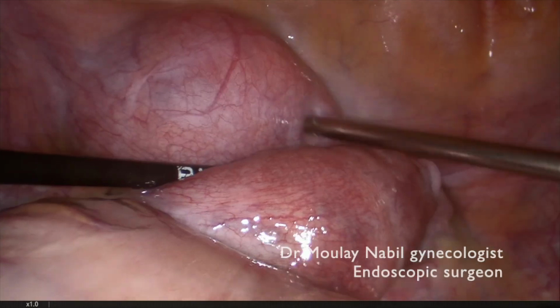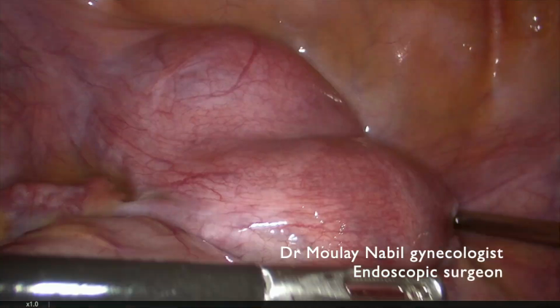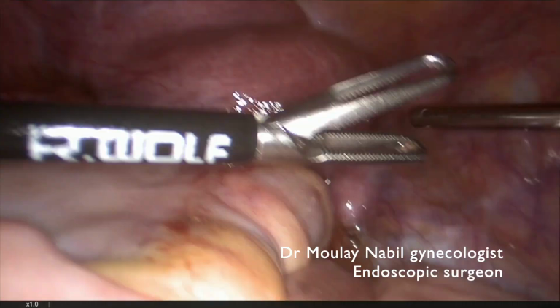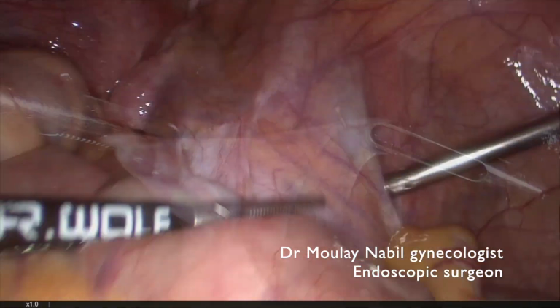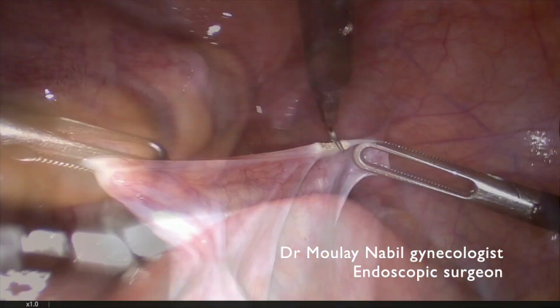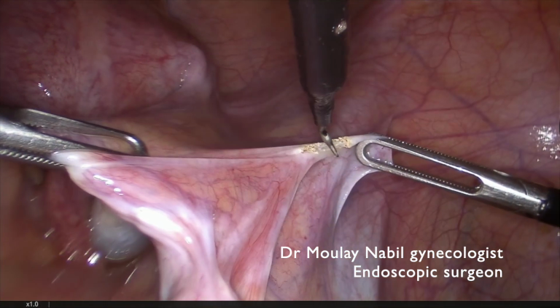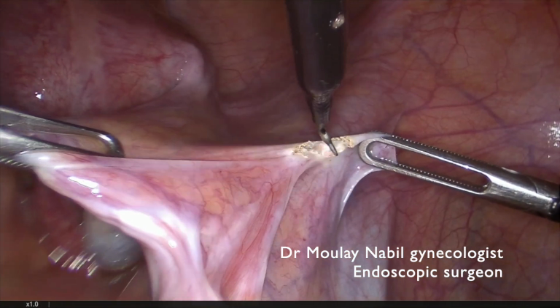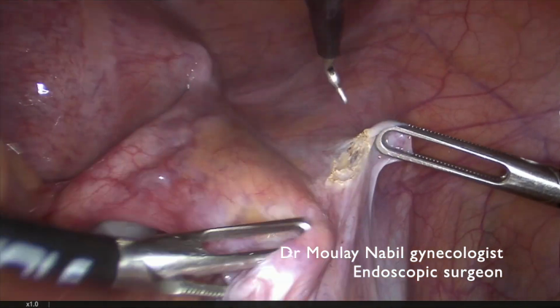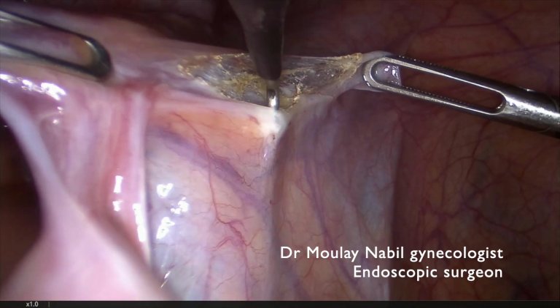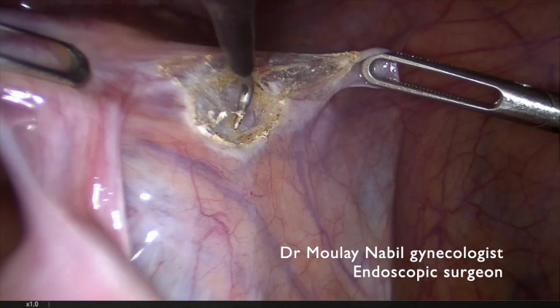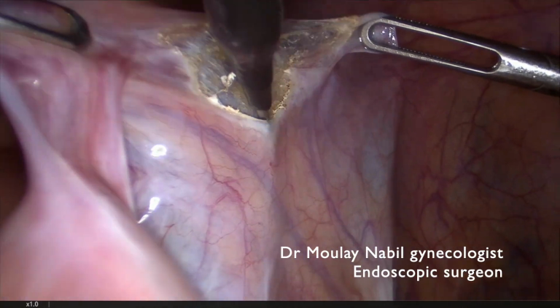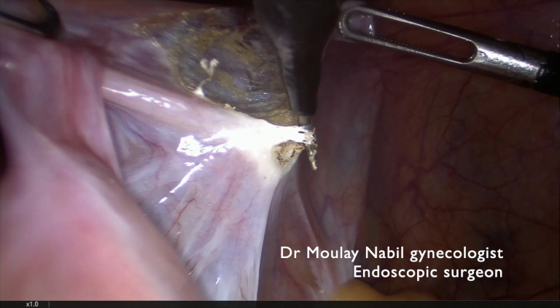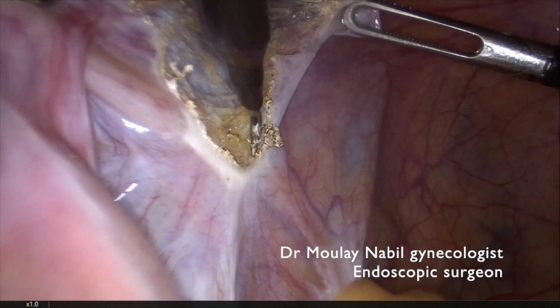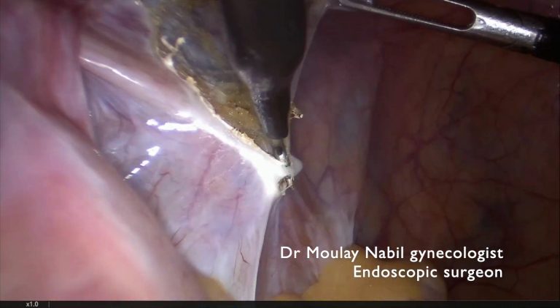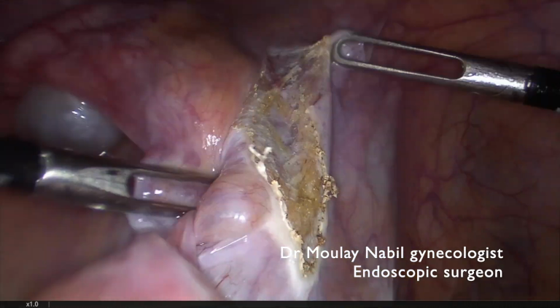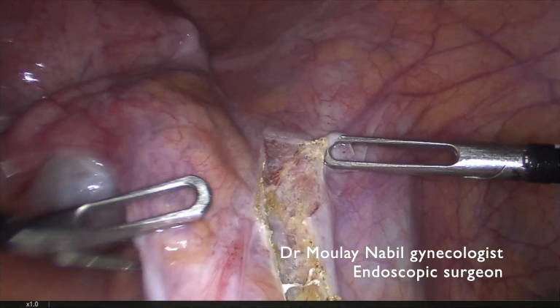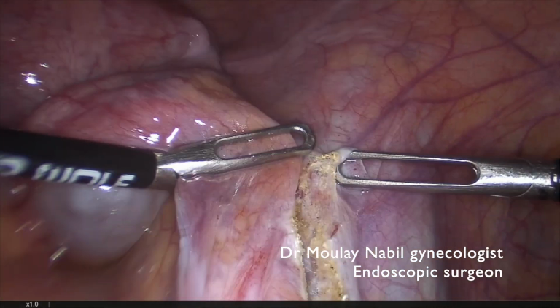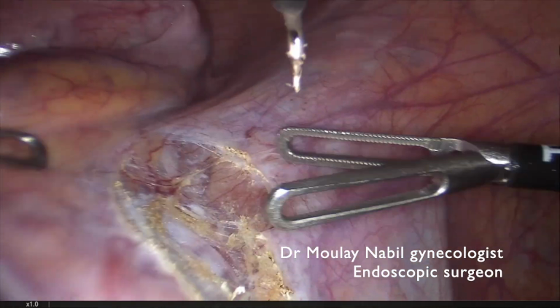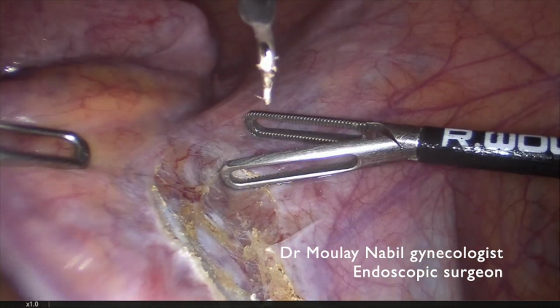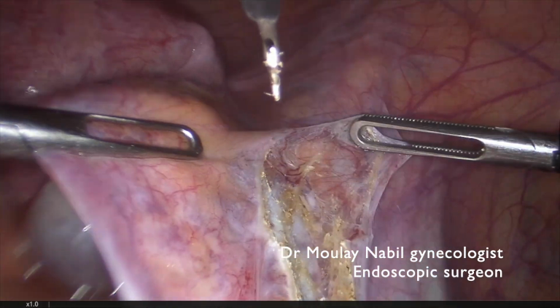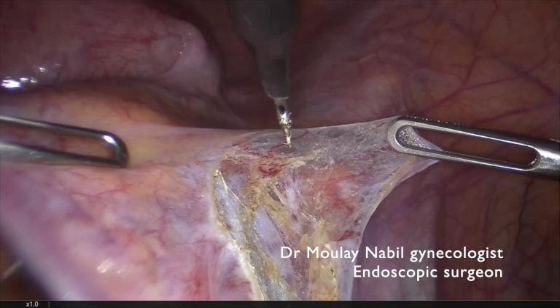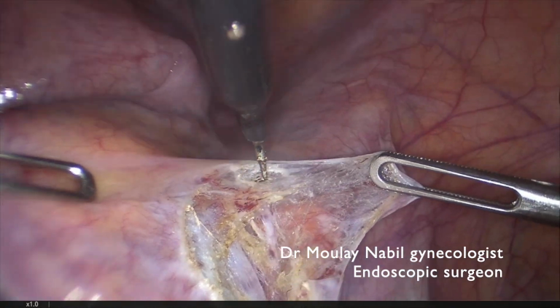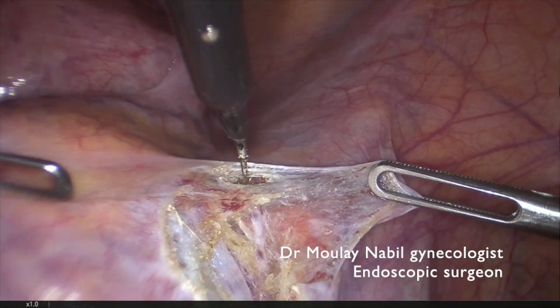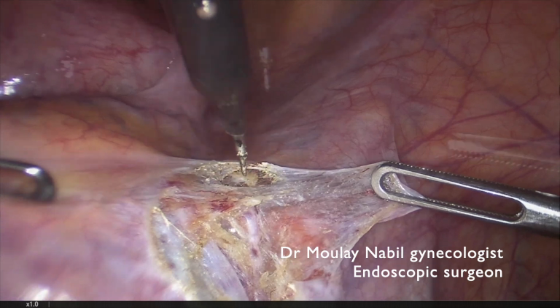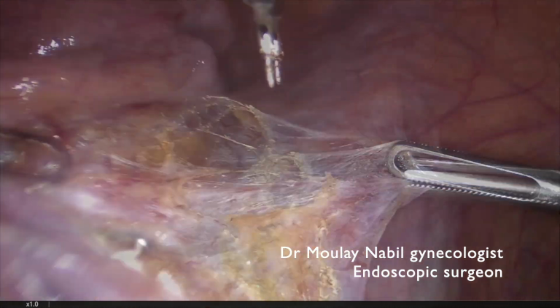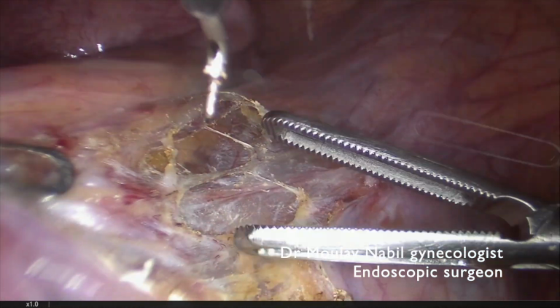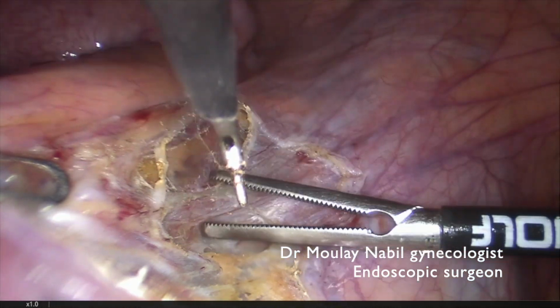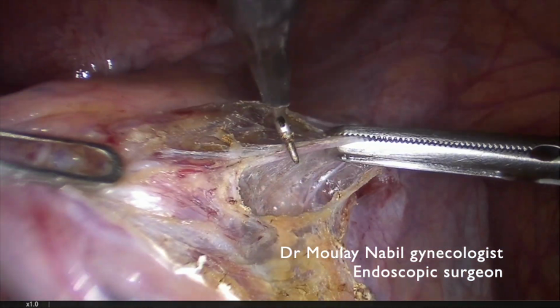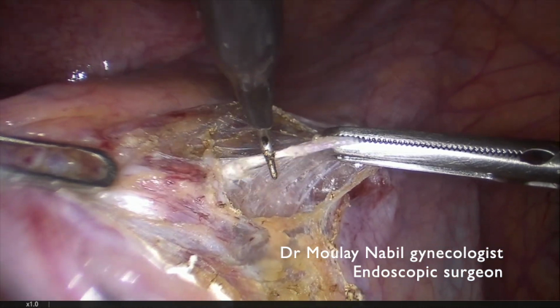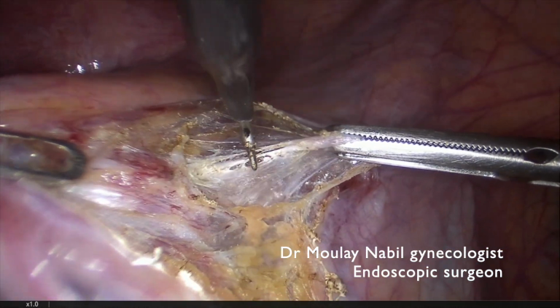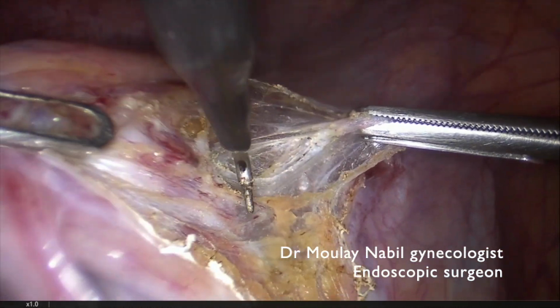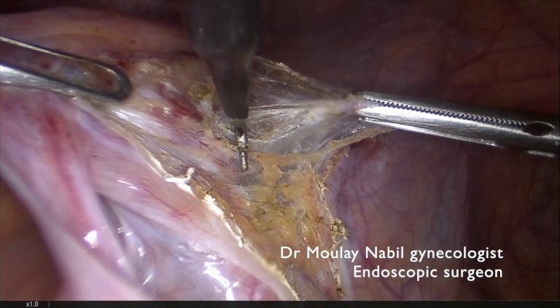This is a cervical isthmic myoma managed by laparoscopic approach. For that we have to control both internal iliac arteries at their origin to decrease the peroperative bleeding.